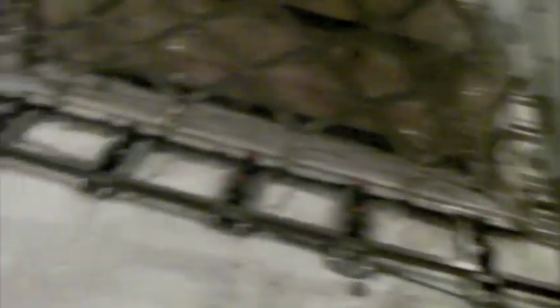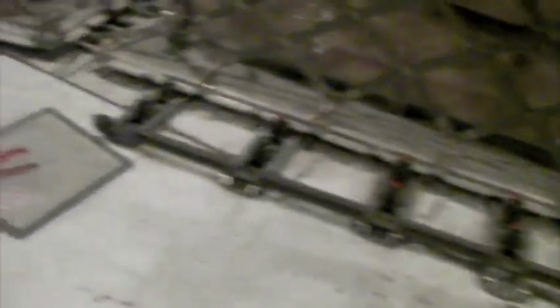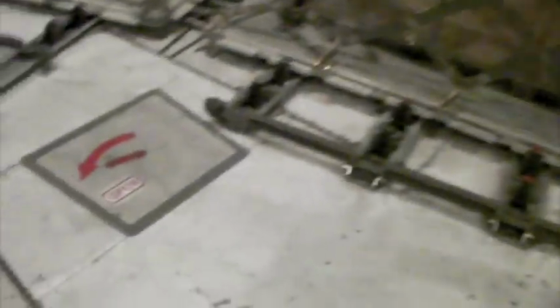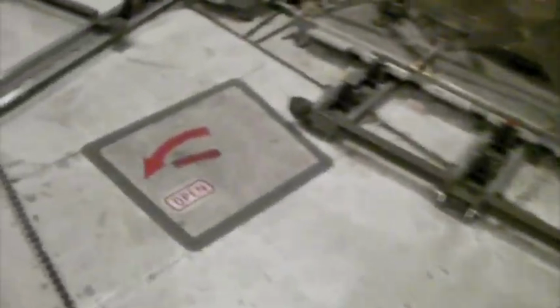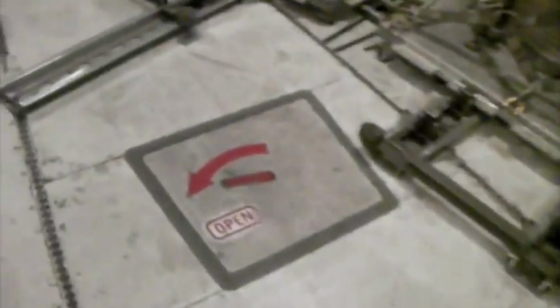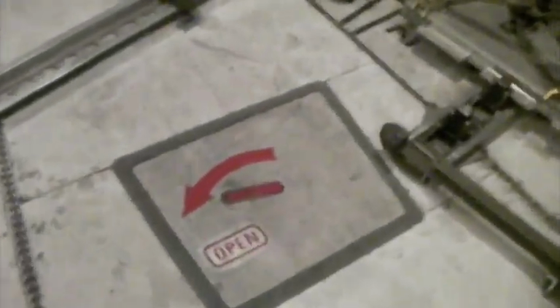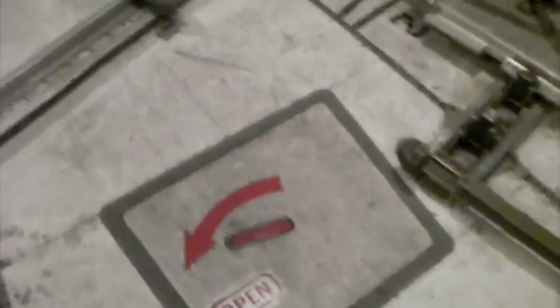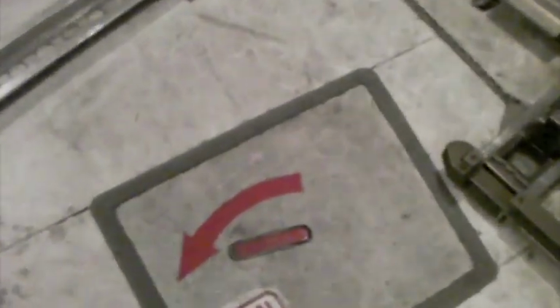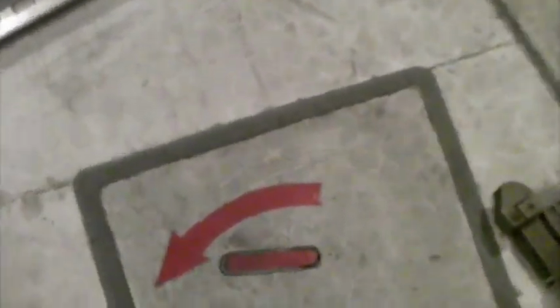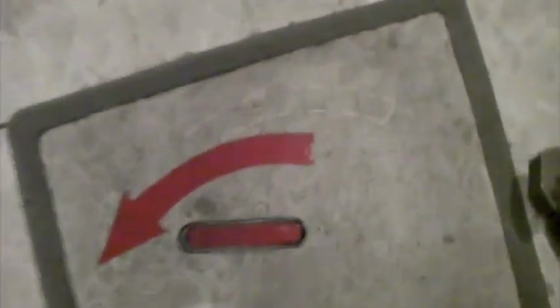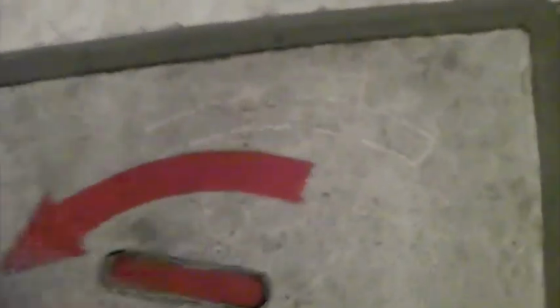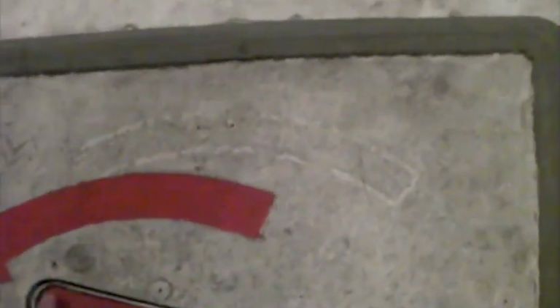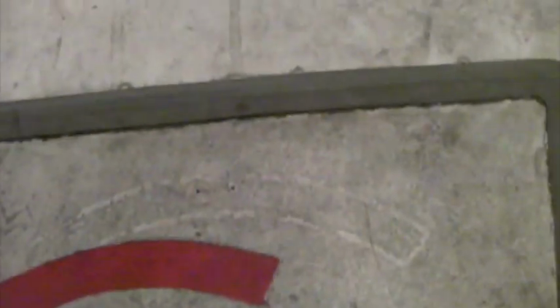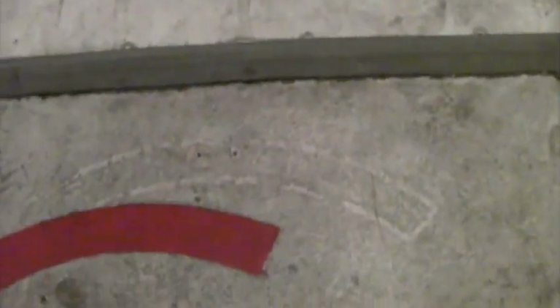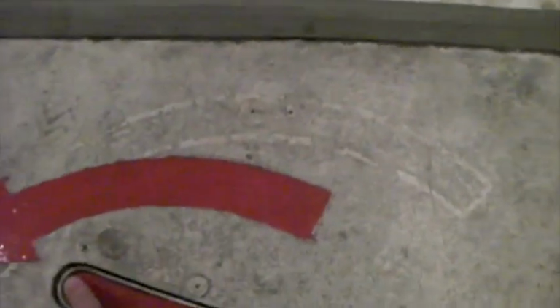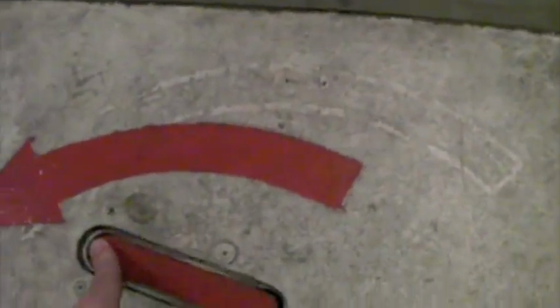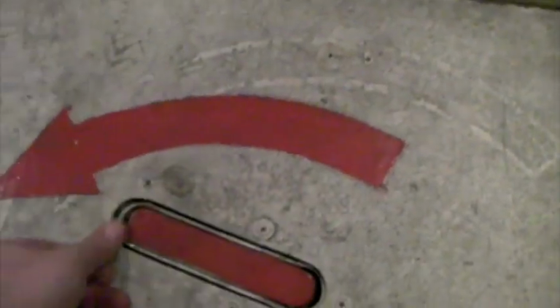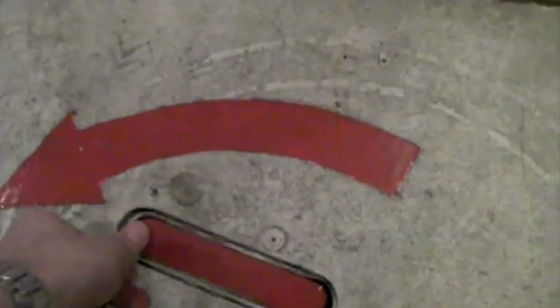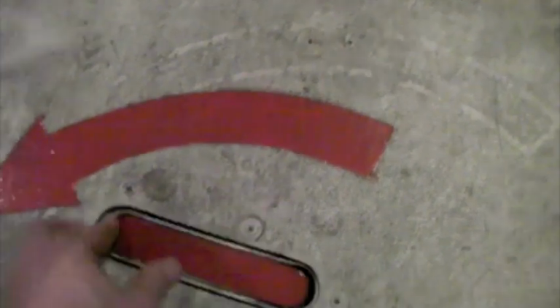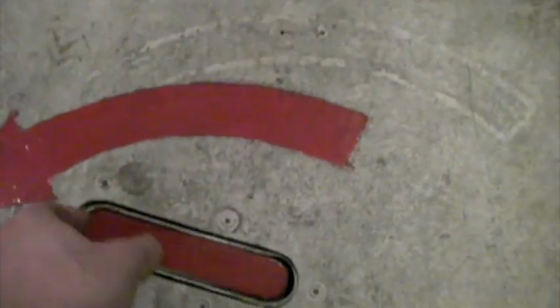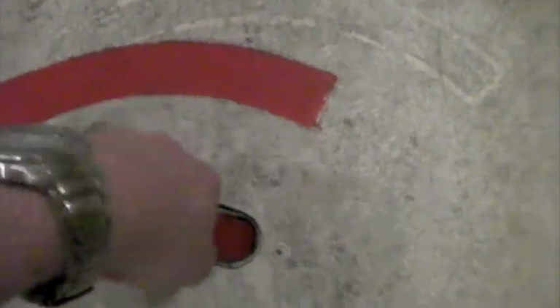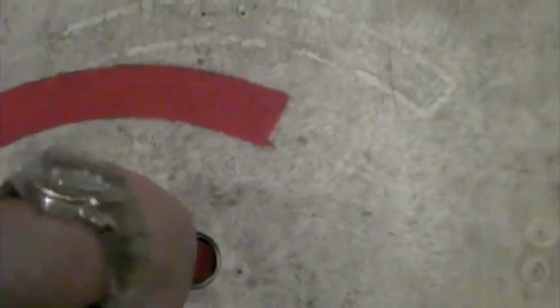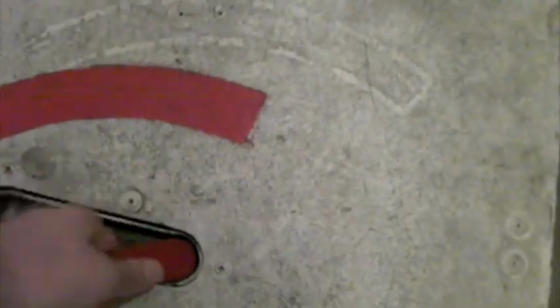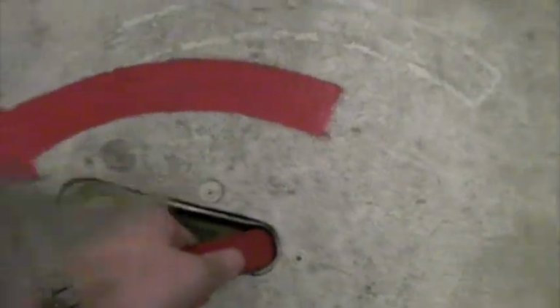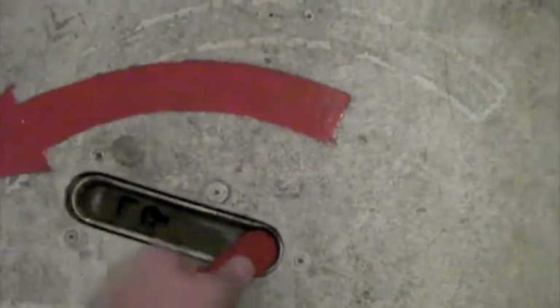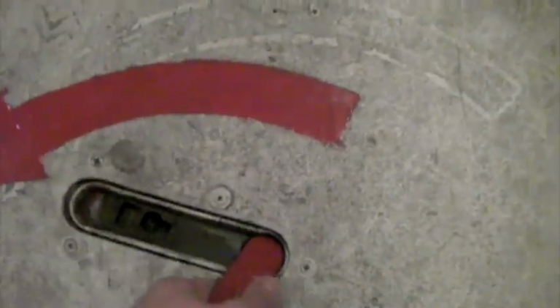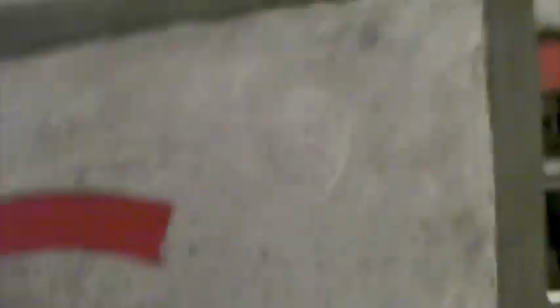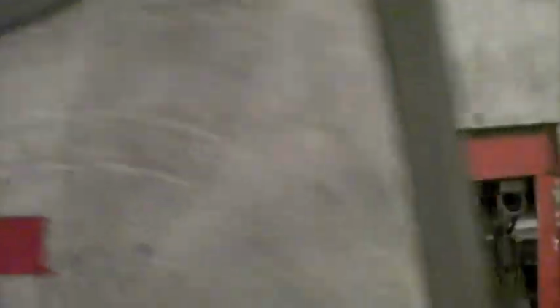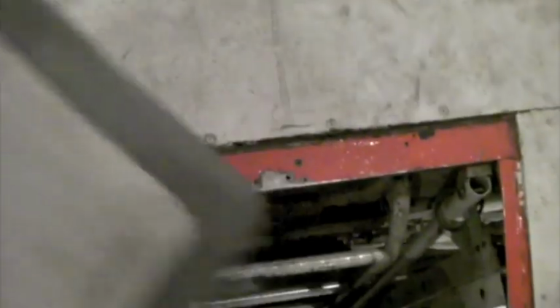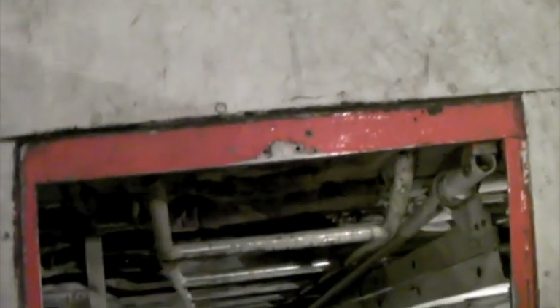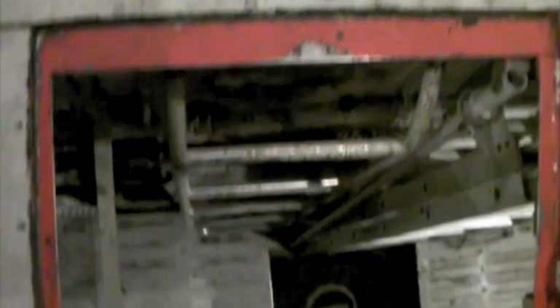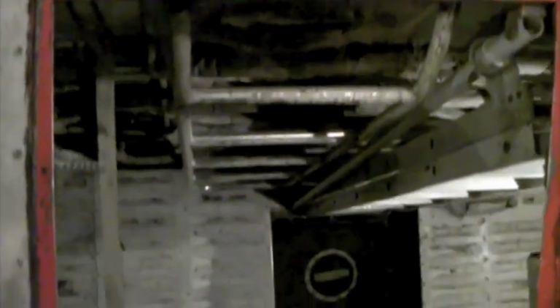Today we're going to visit the E&E compartment — the electrics and equipment bay. I'm going to open up this hatch. It's basically the basement of the 747.